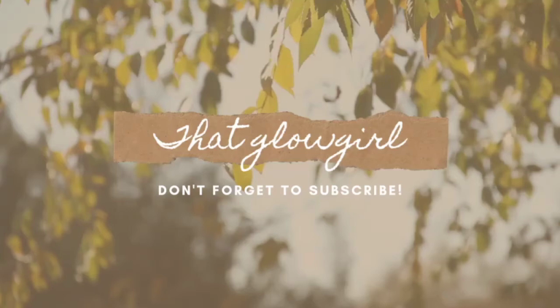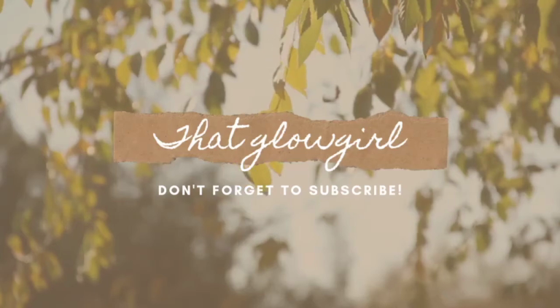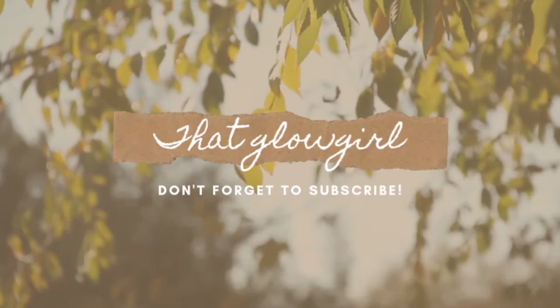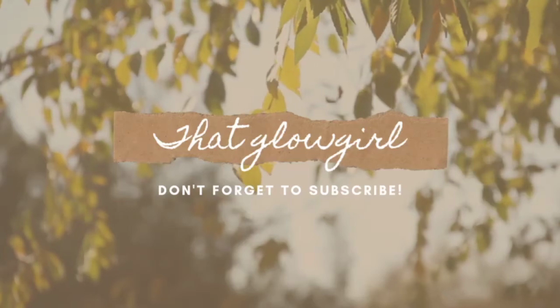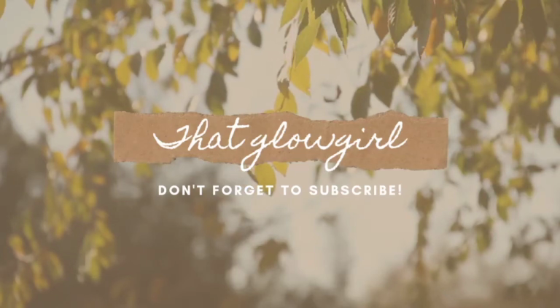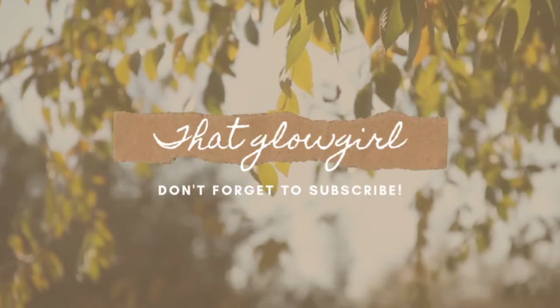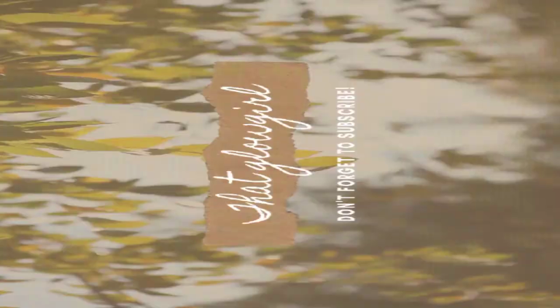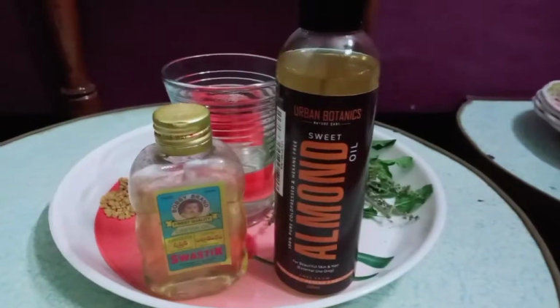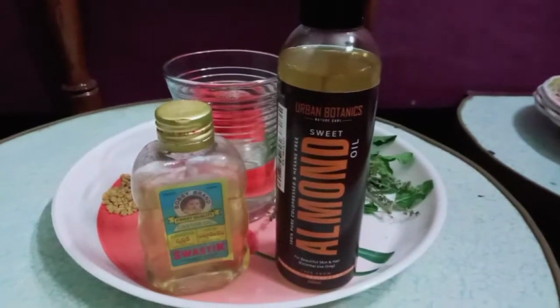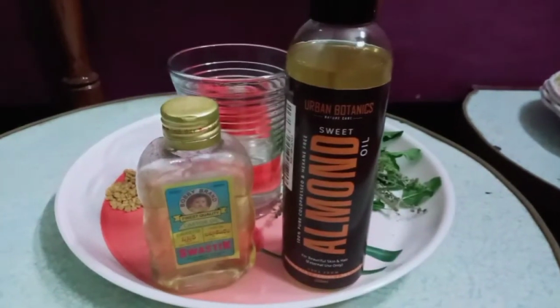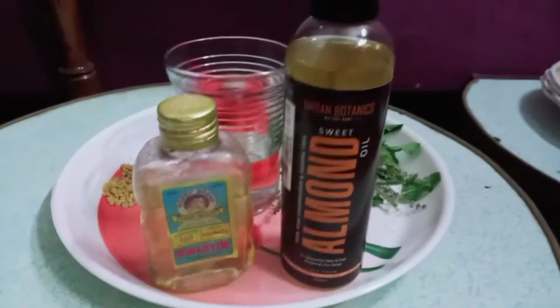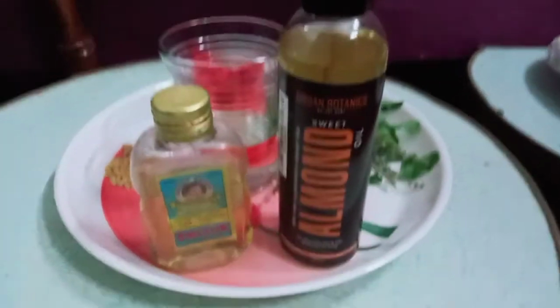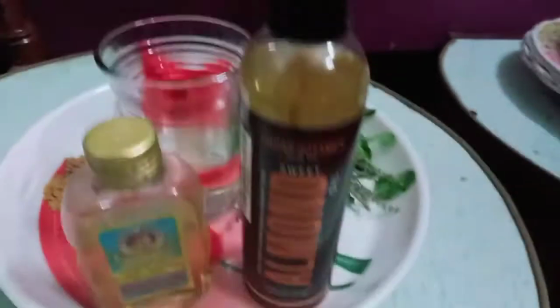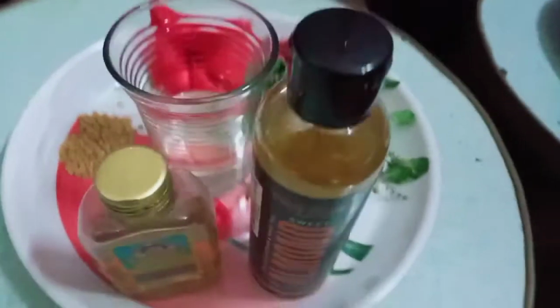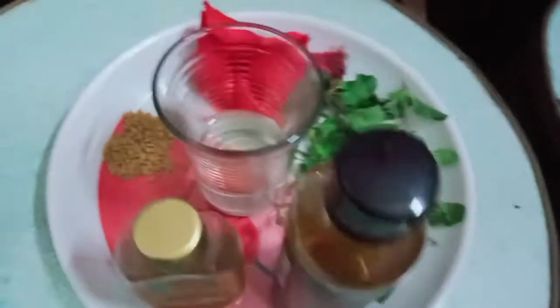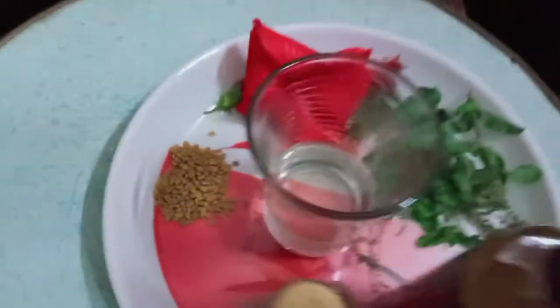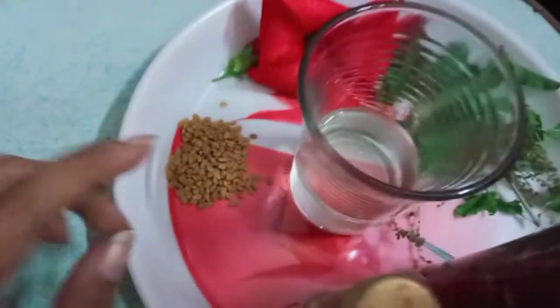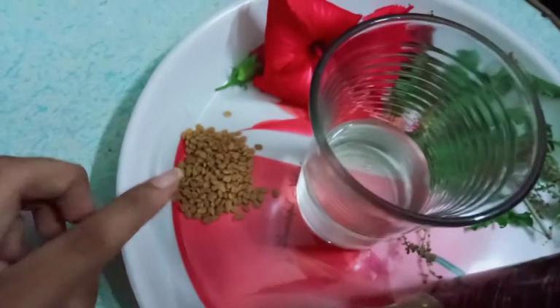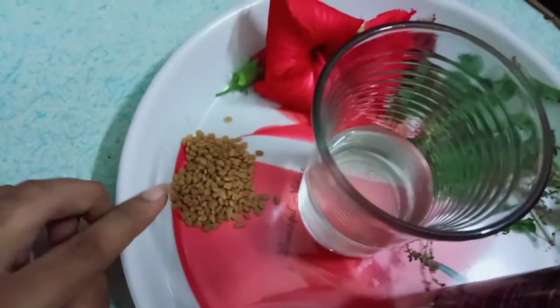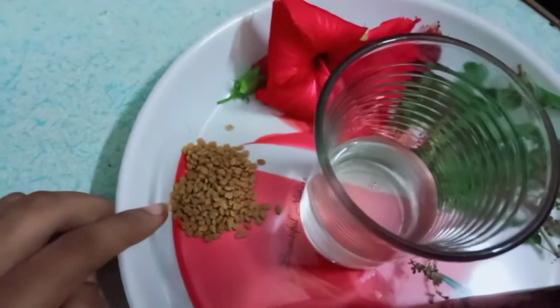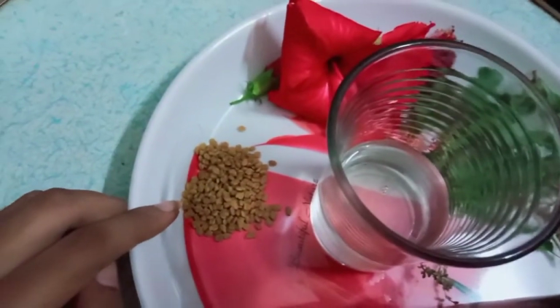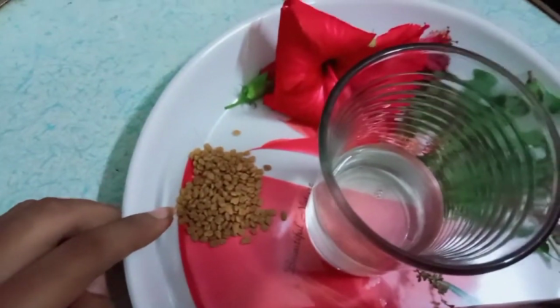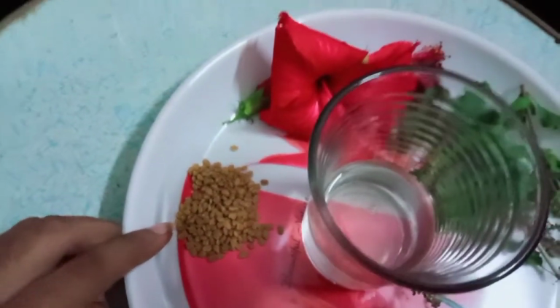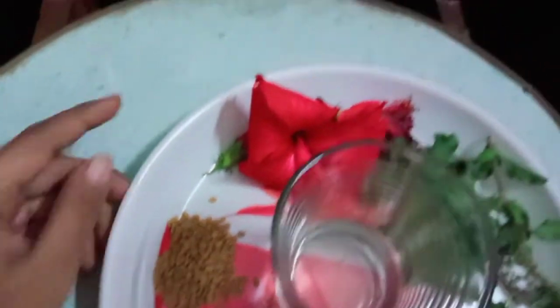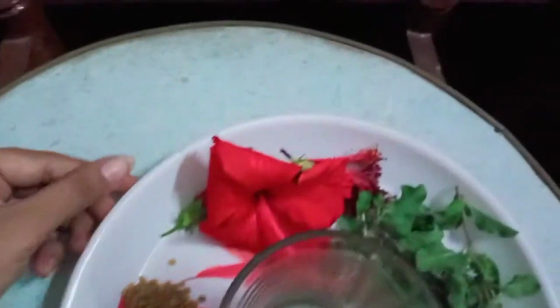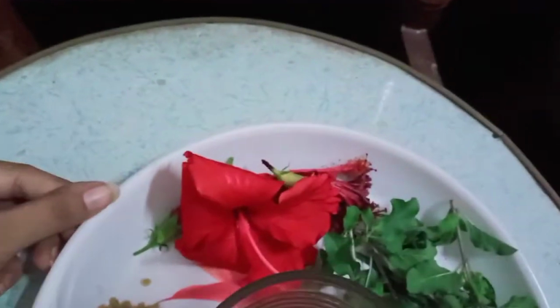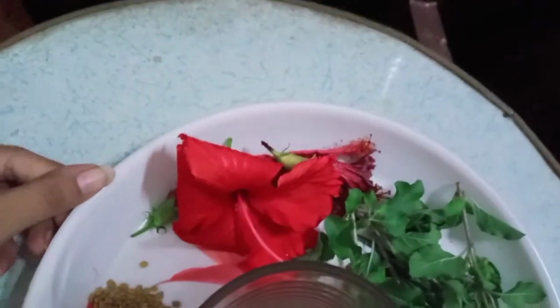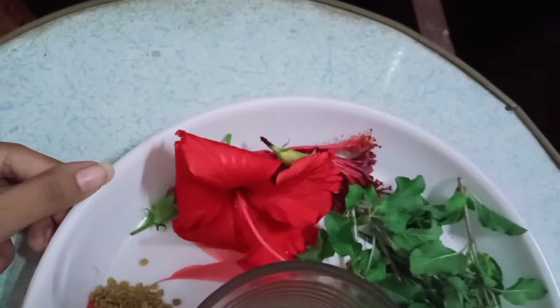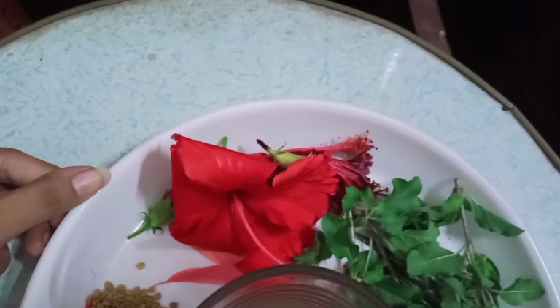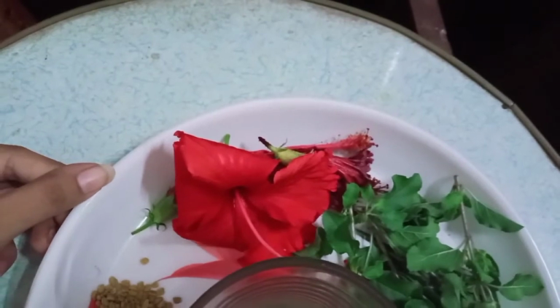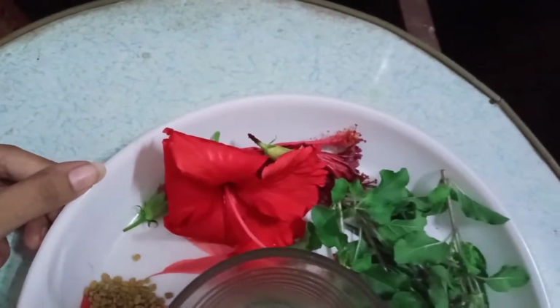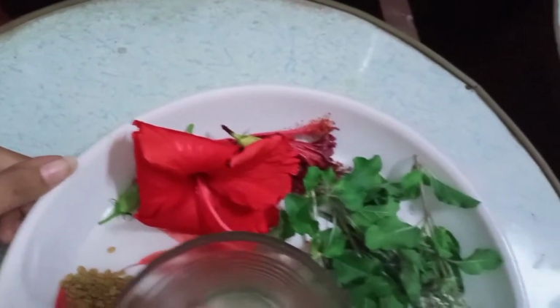Hi guys, welcome to our channel. I prepared the best hair oil. I will add 1 to 2 tablespoons of methi seeds, 4 to 5 flowers of hibiscus, and 1 handful of tulsi stems.